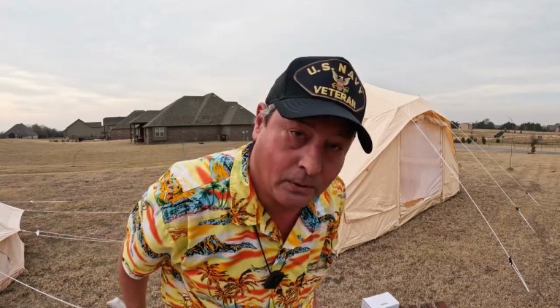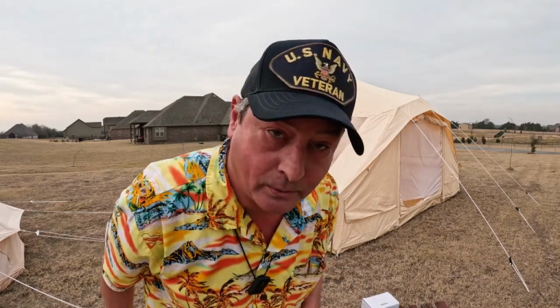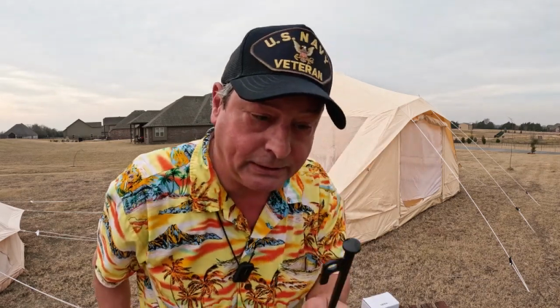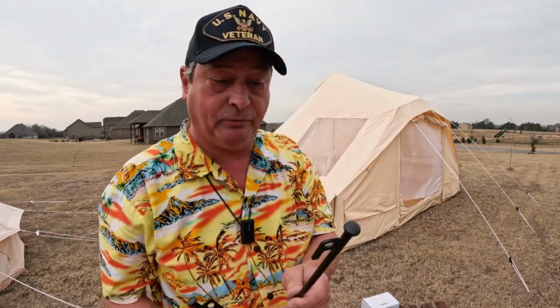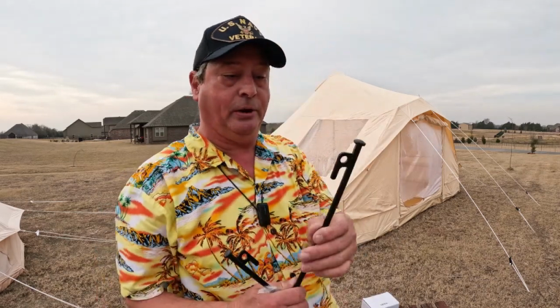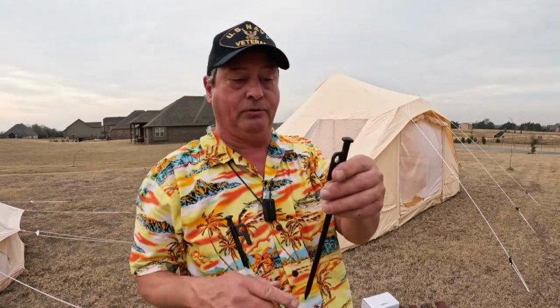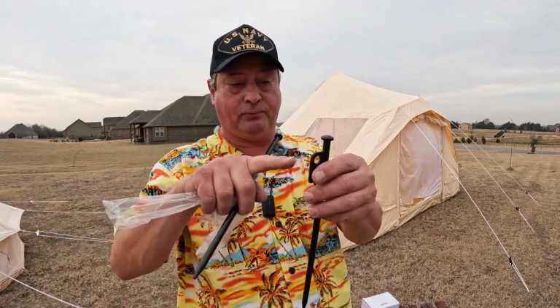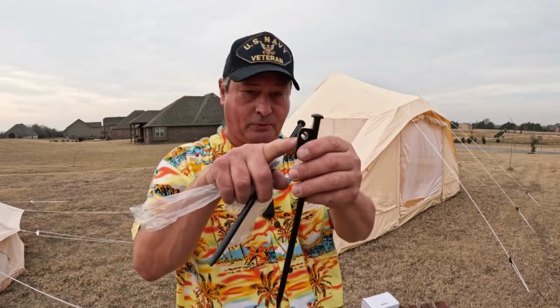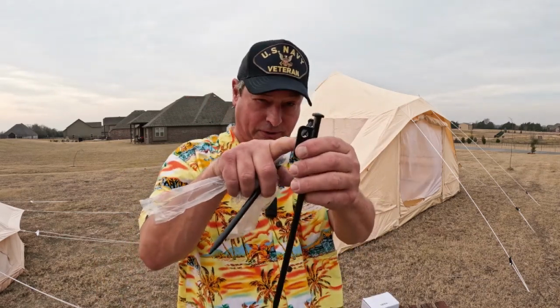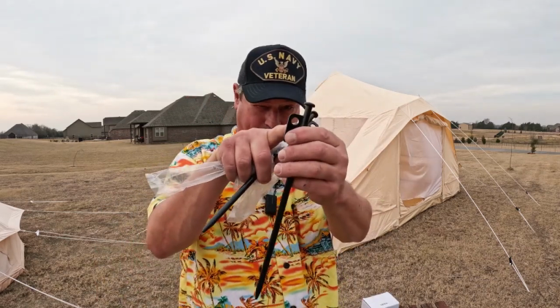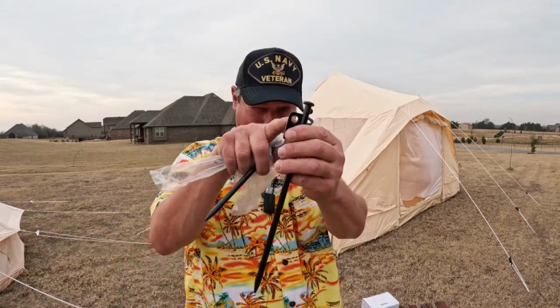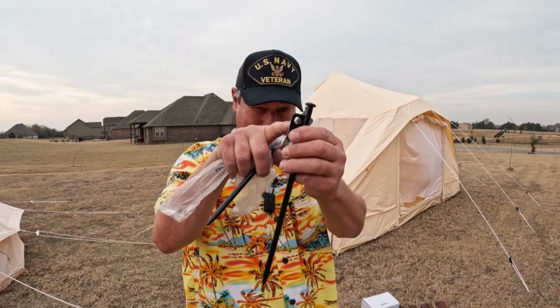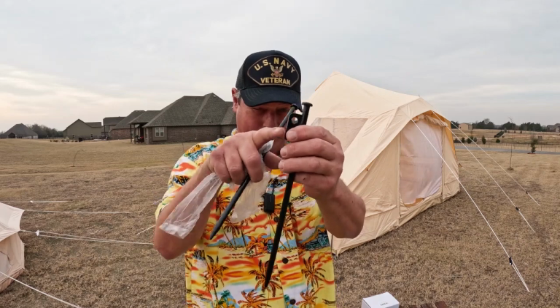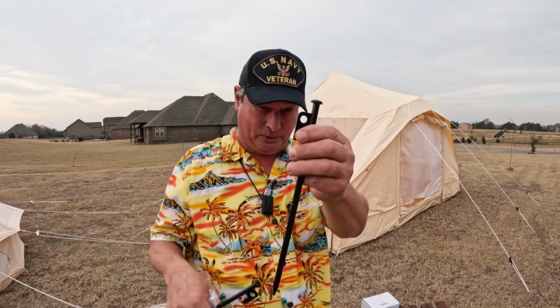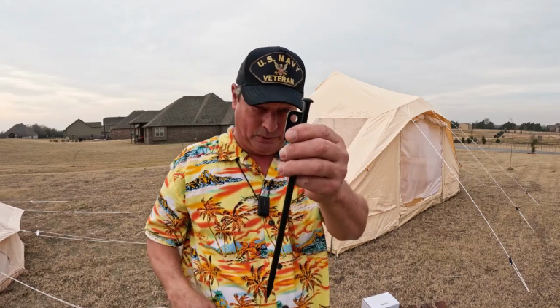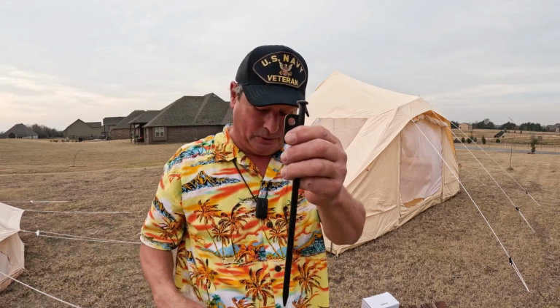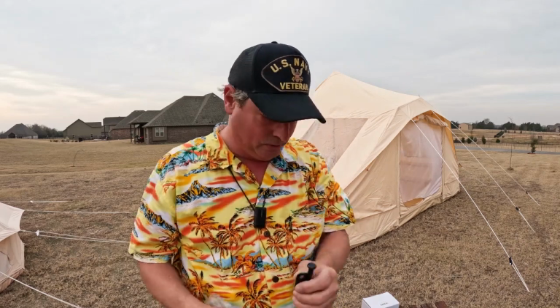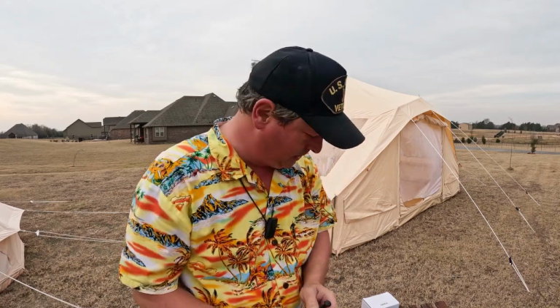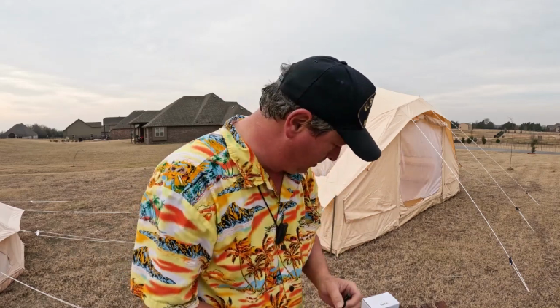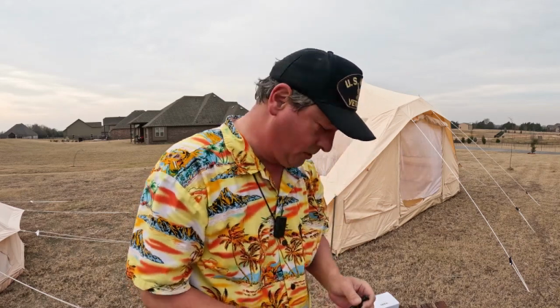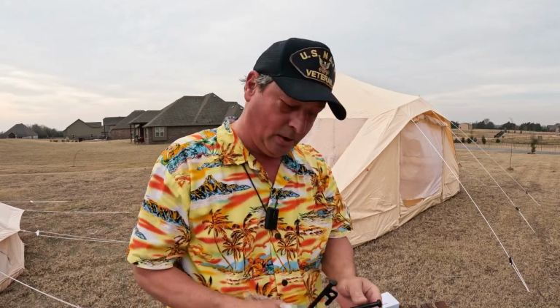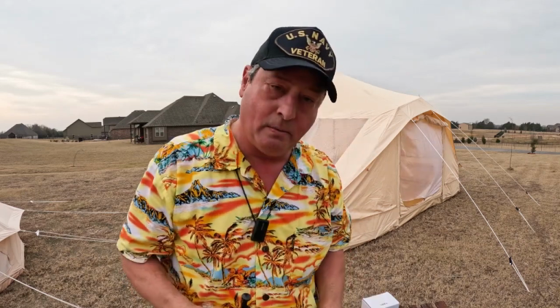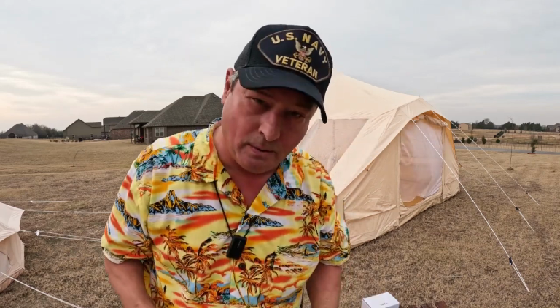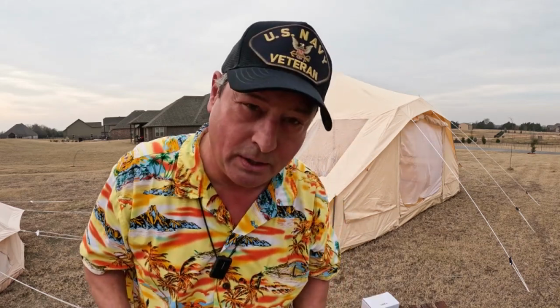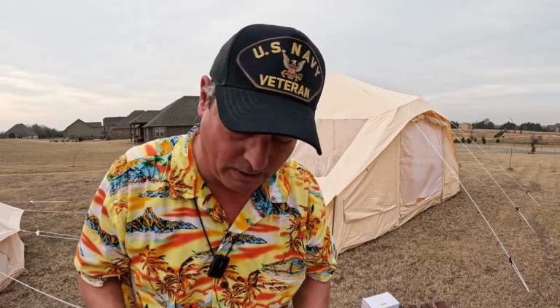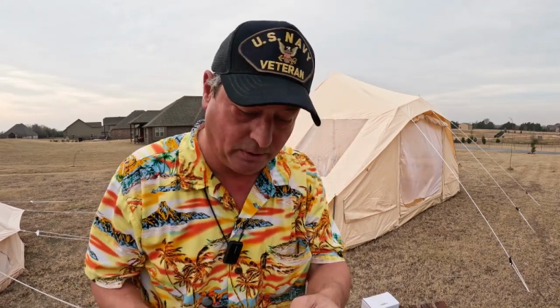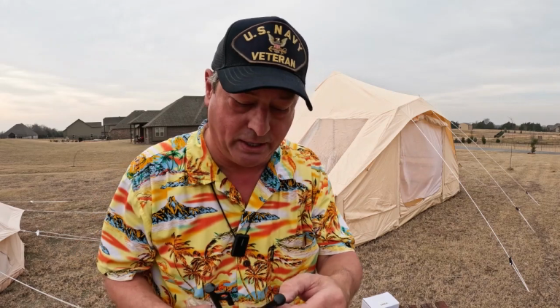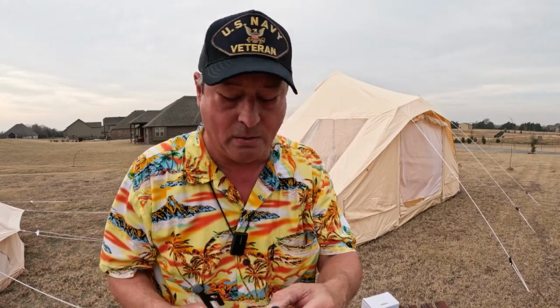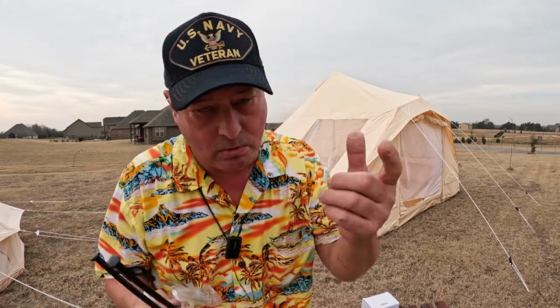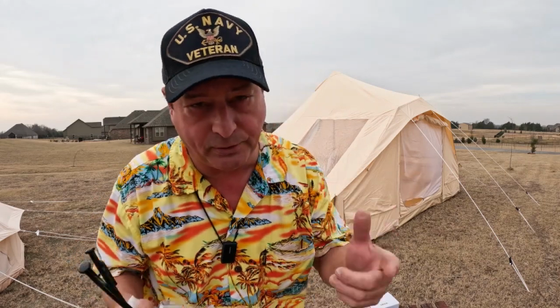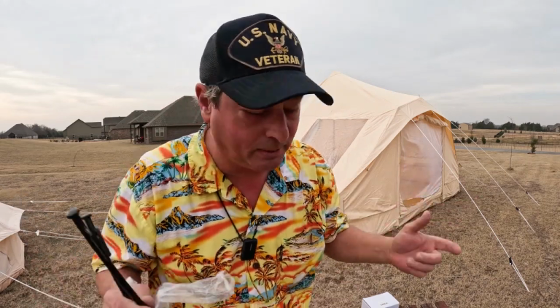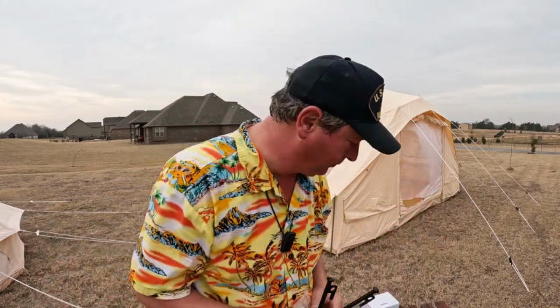What would make these even better is if I found some carabiners to go on the holes in the spikes - that would be even better, because right now it's not perfect.